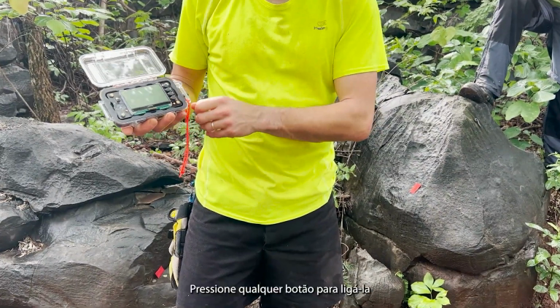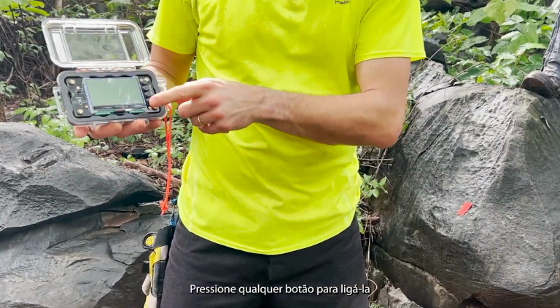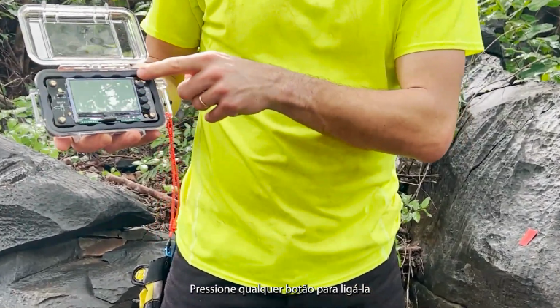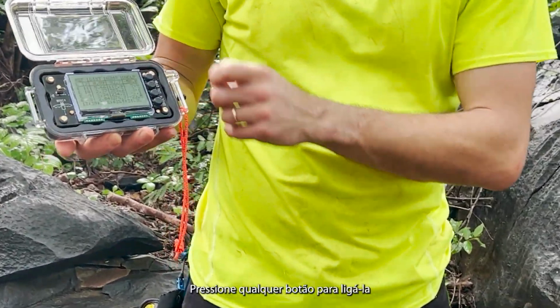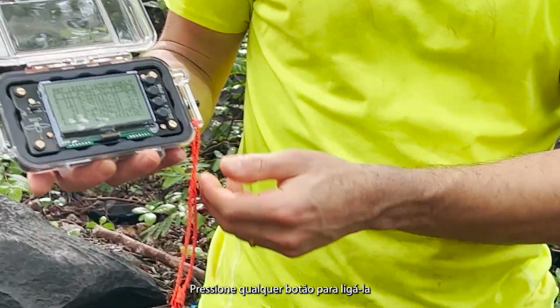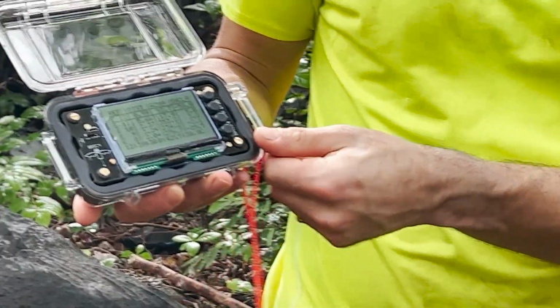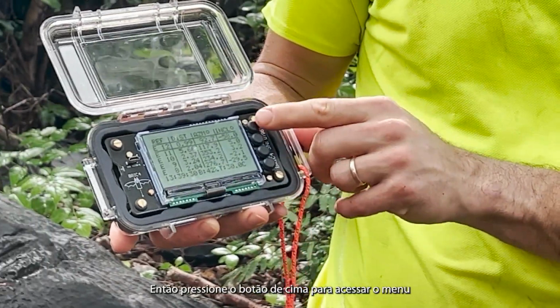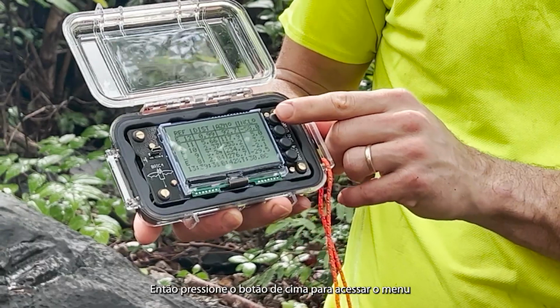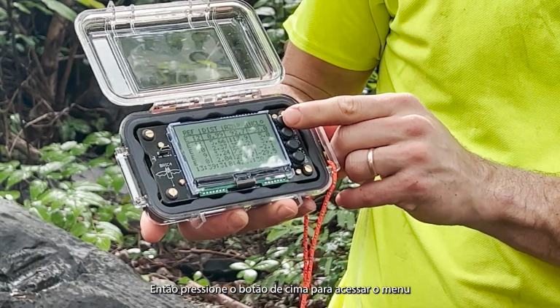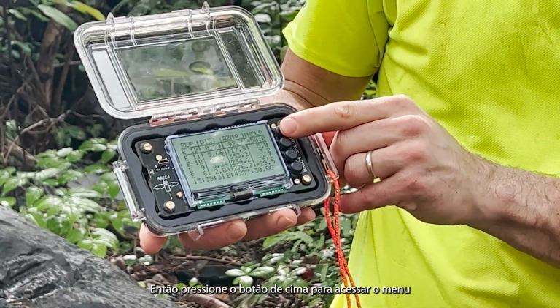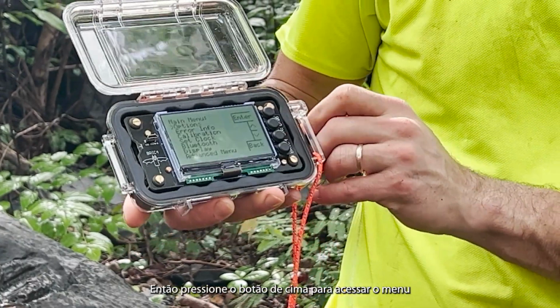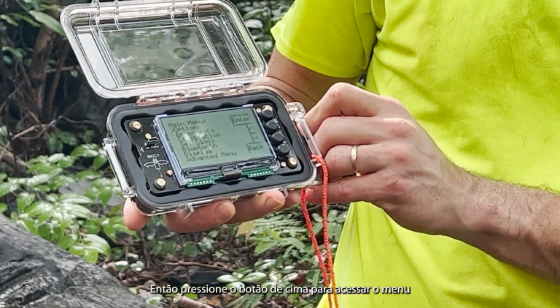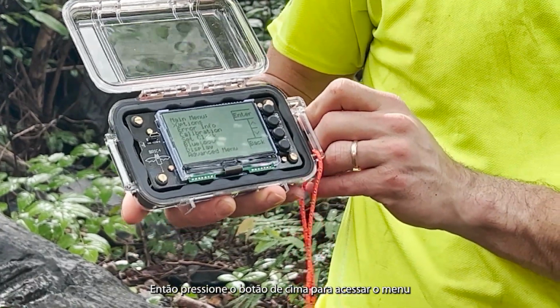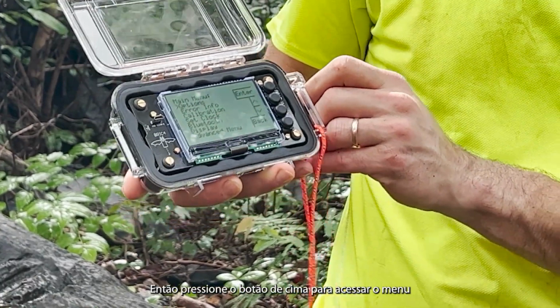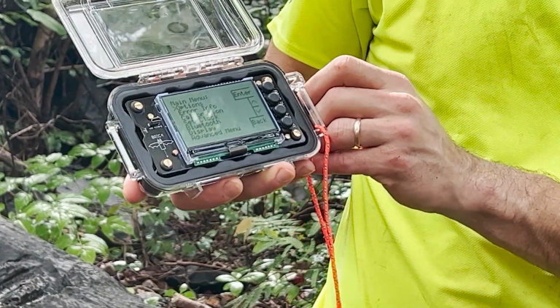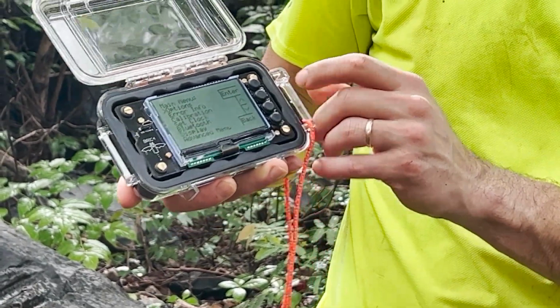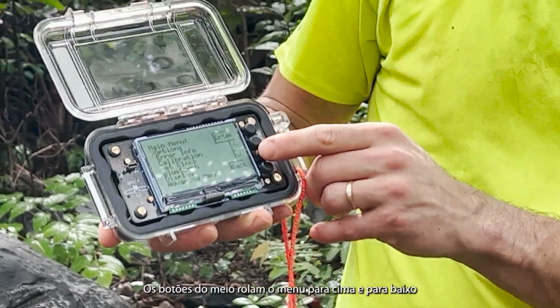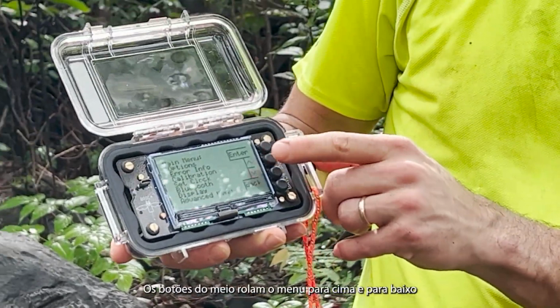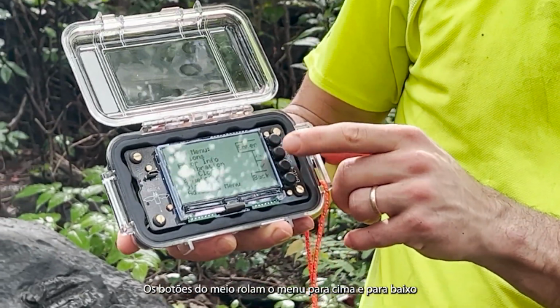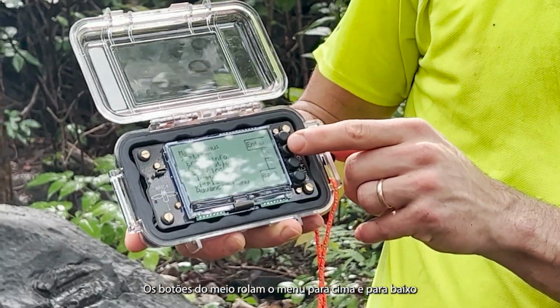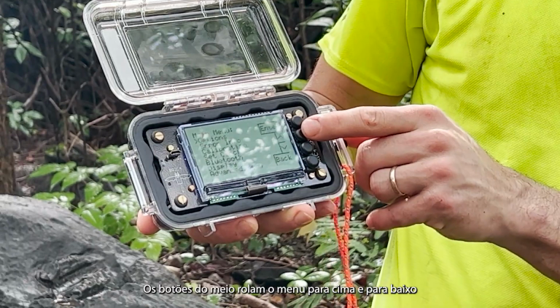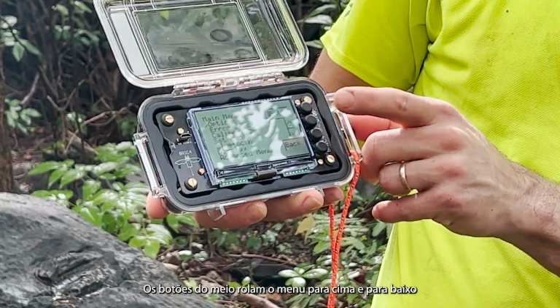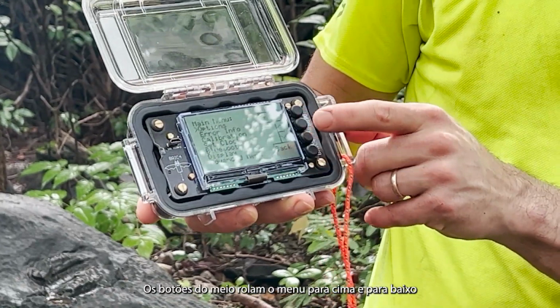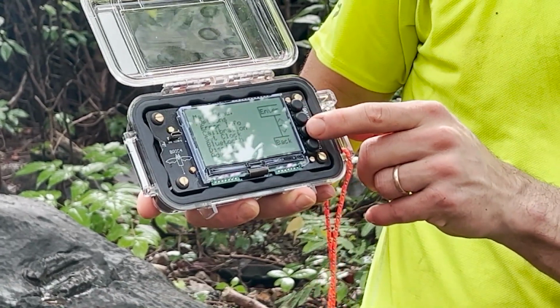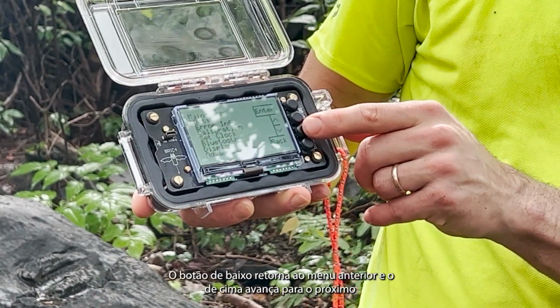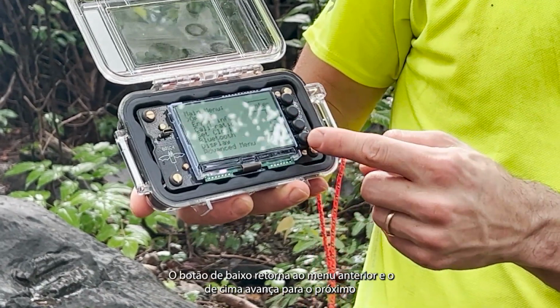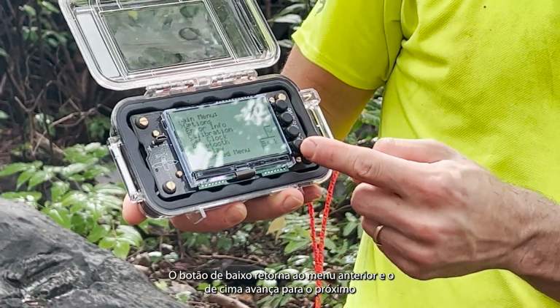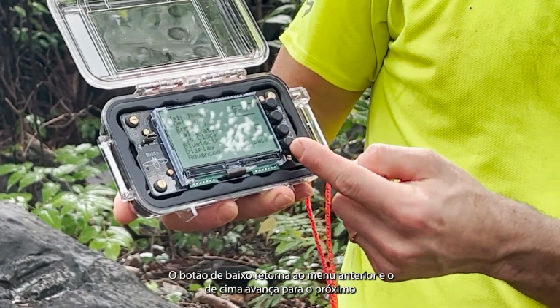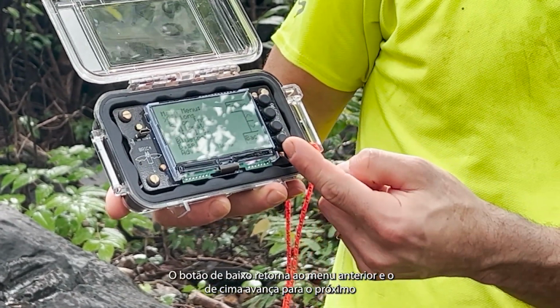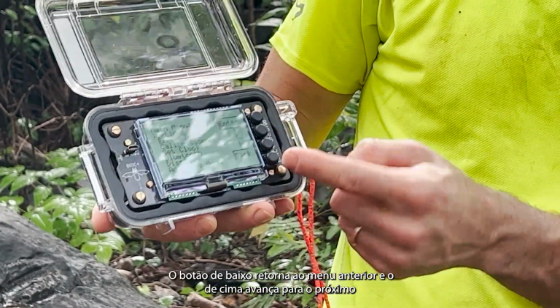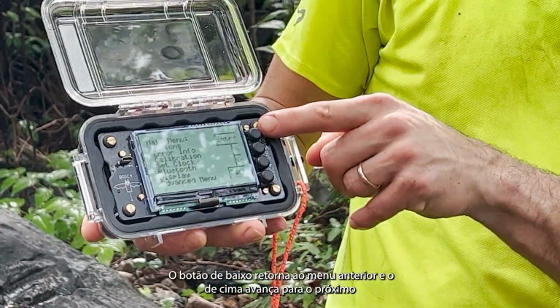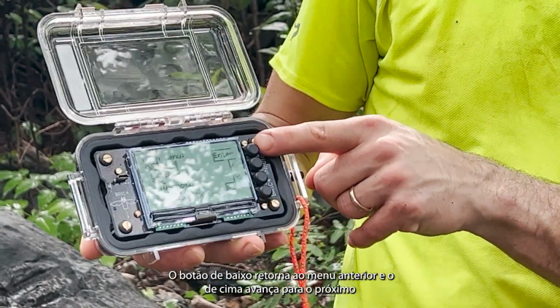Press any button to turn it on, then press the top button to go into the main menu. The middle two buttons scroll up and down, the bottom is for back, and the top is enter.